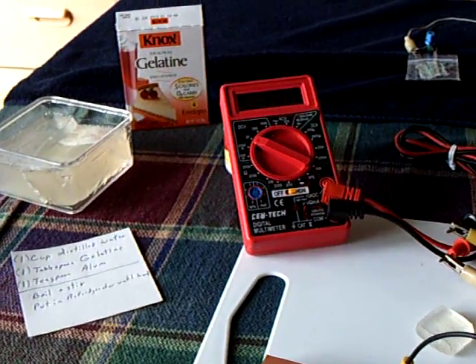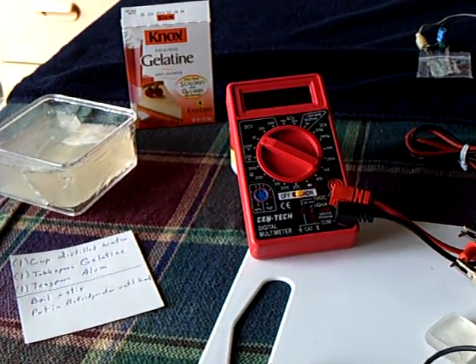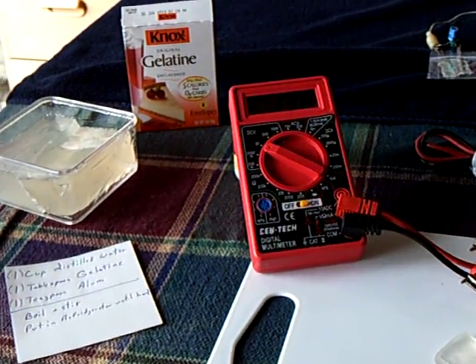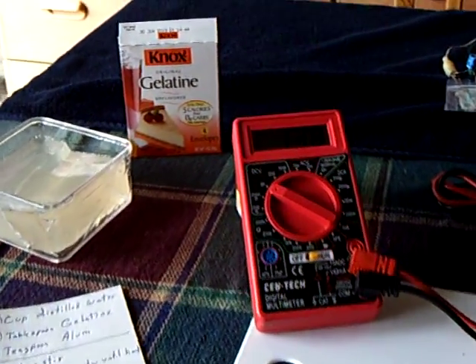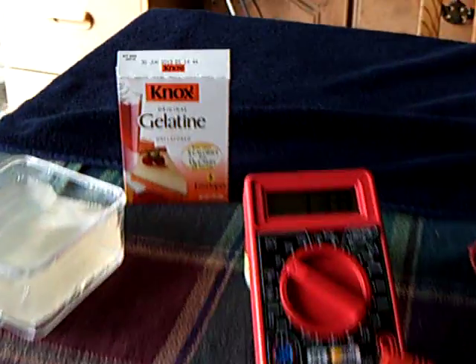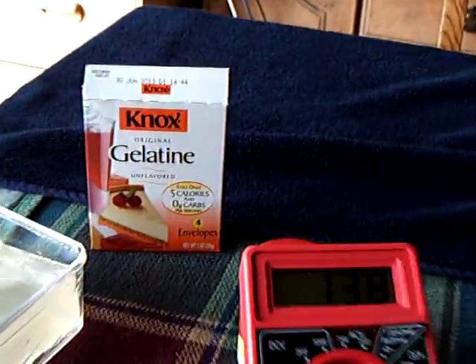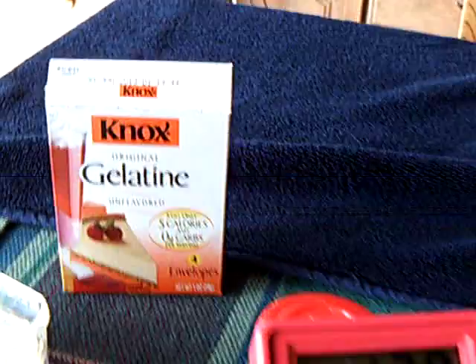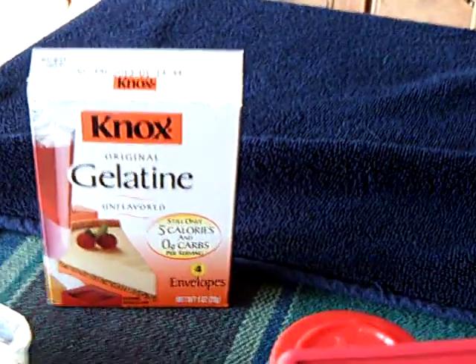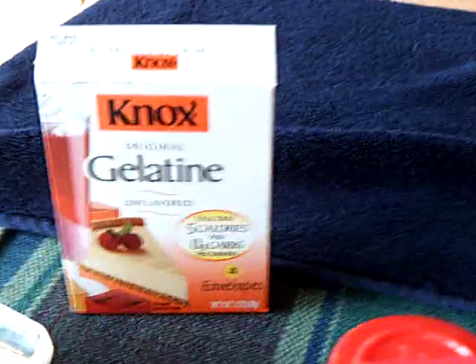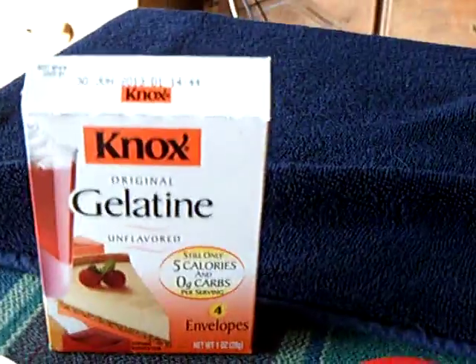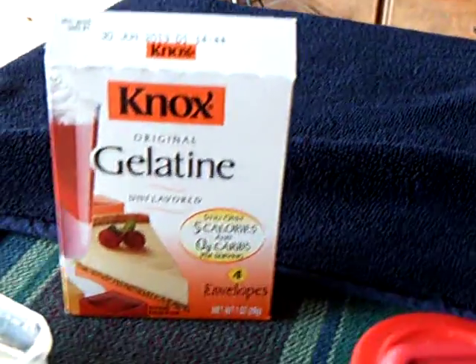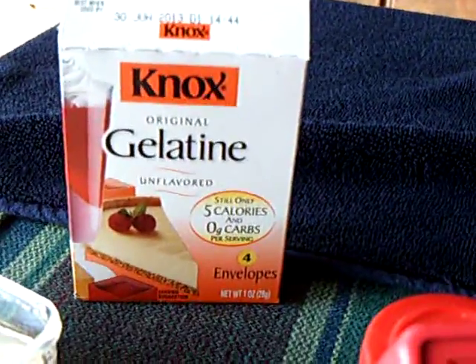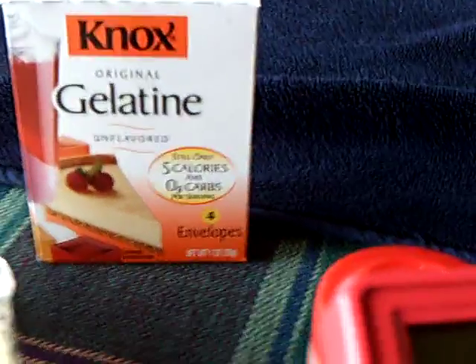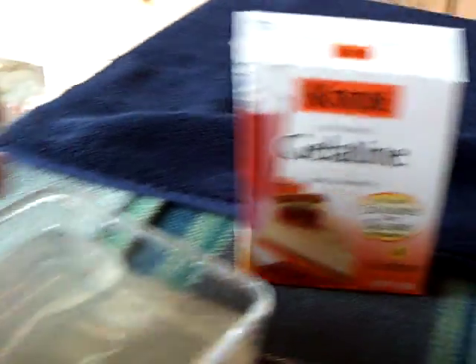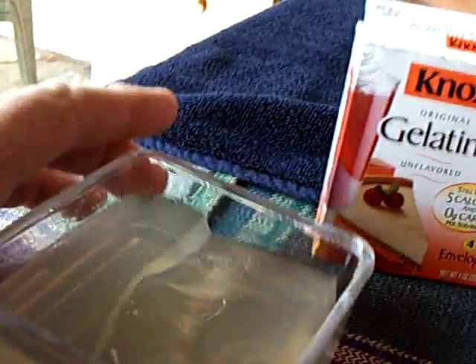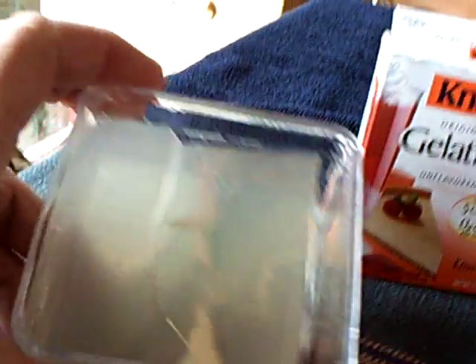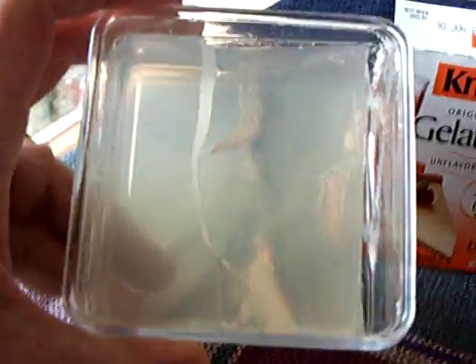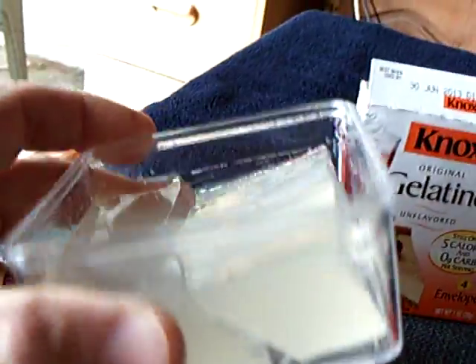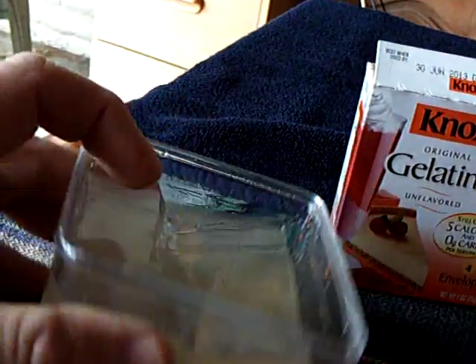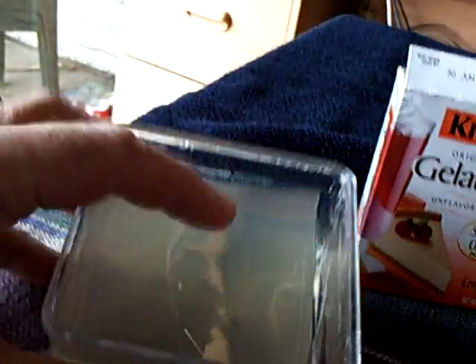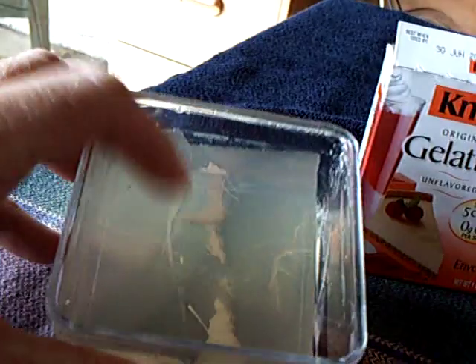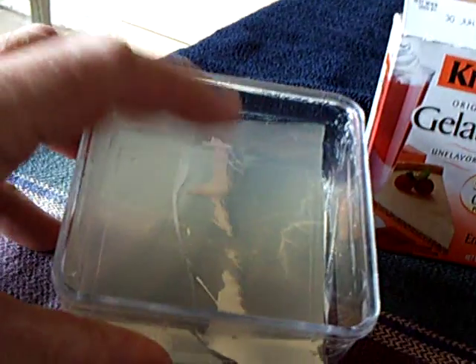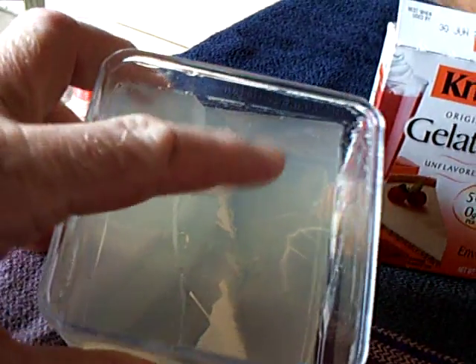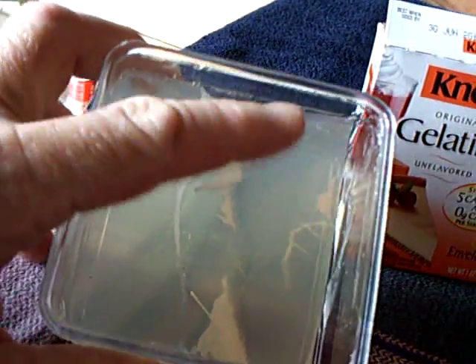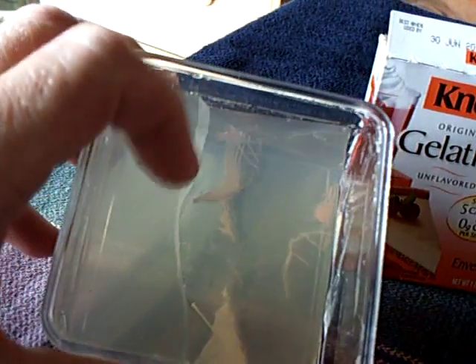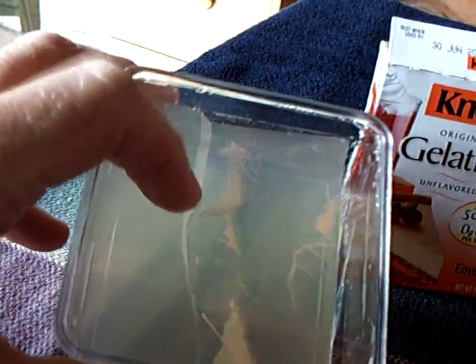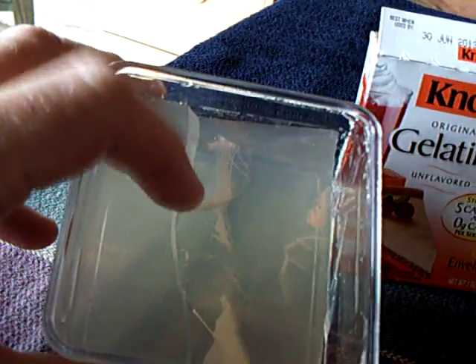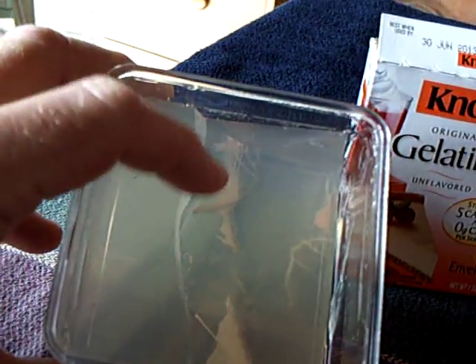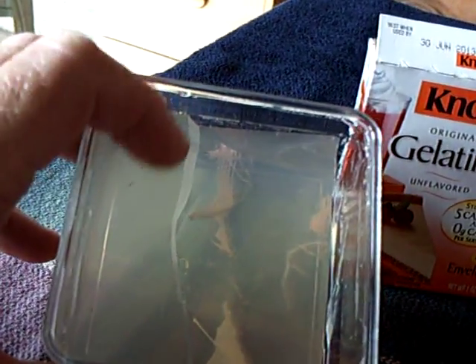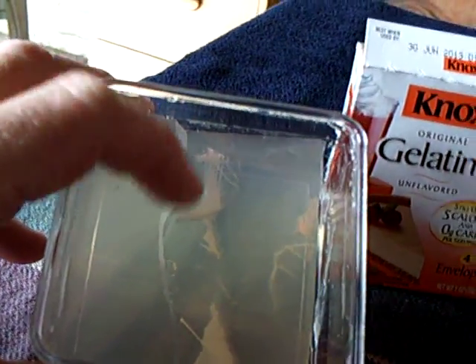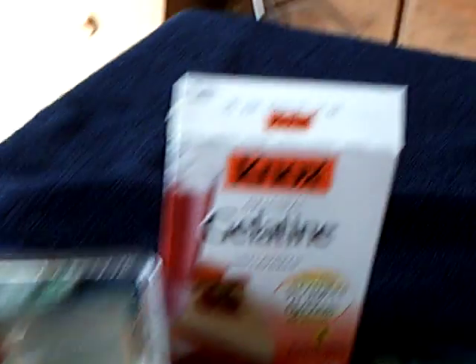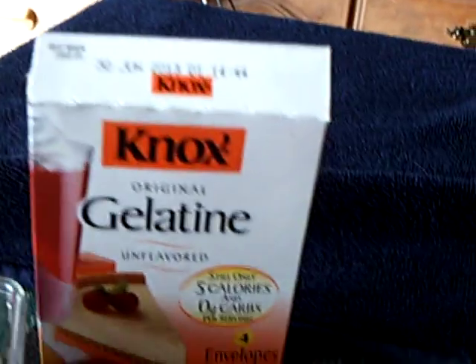I'm having some success with my gelatin battery. I finally built one, and that's my mix of gelatin. It's basically jello with nothing in the substance but the gelatin.